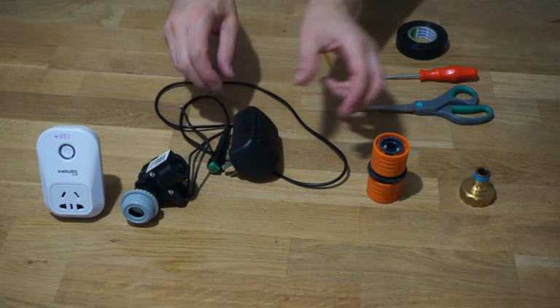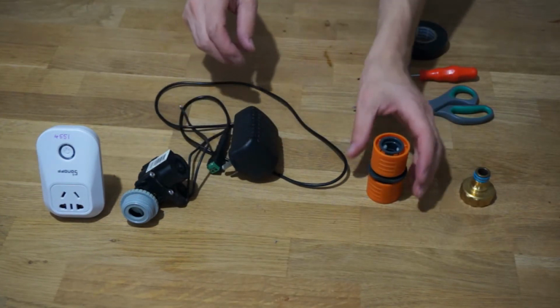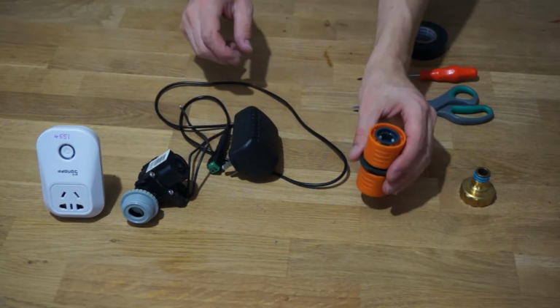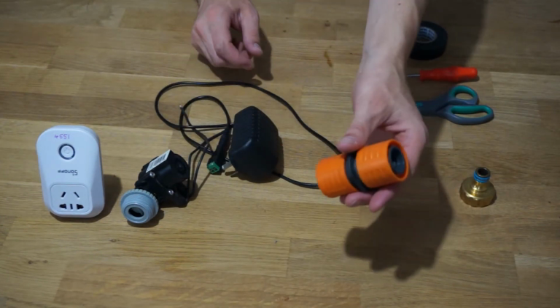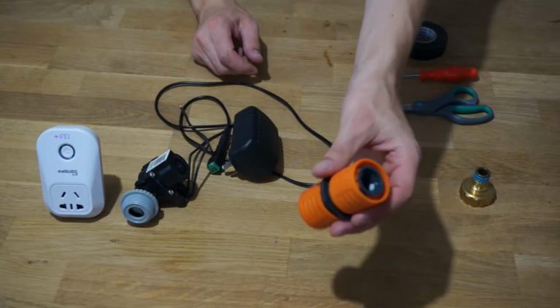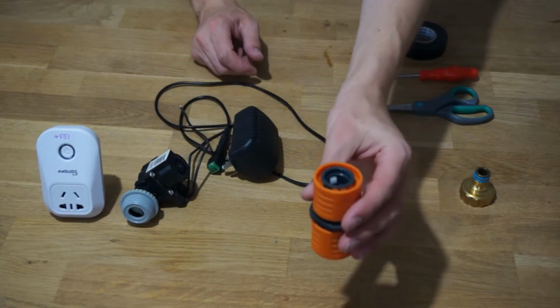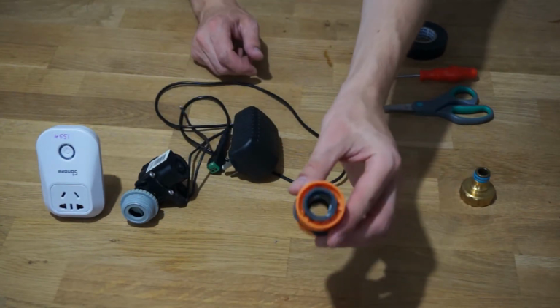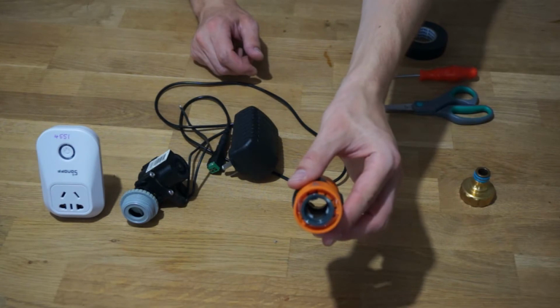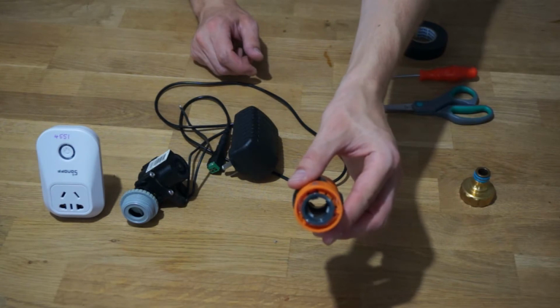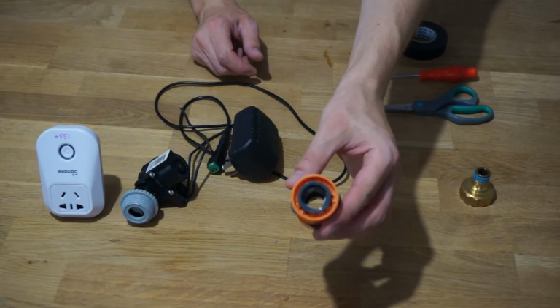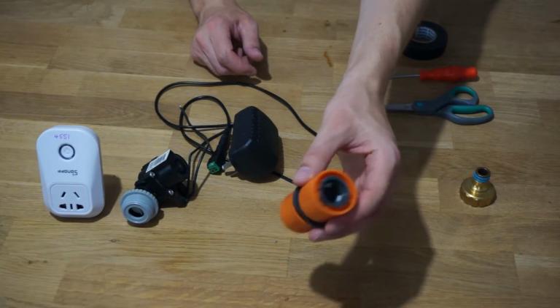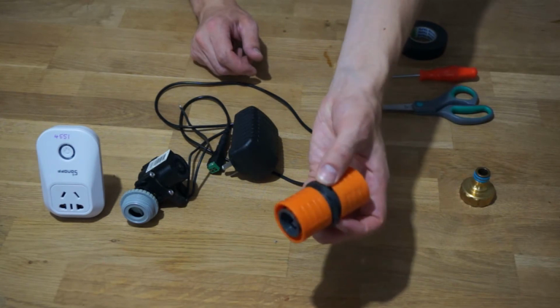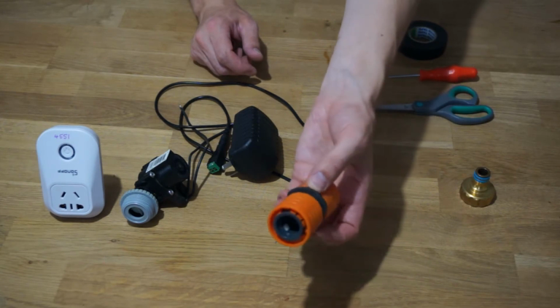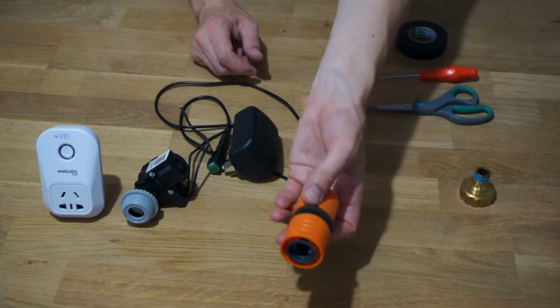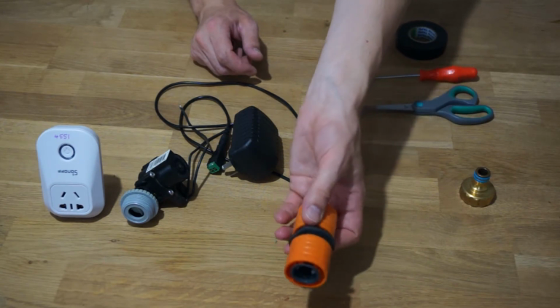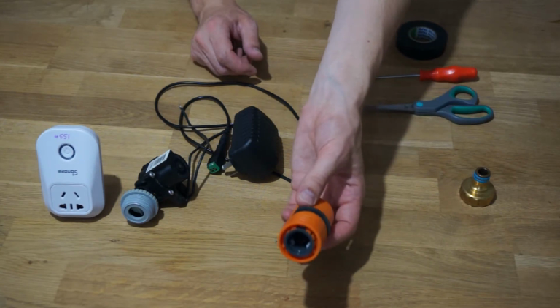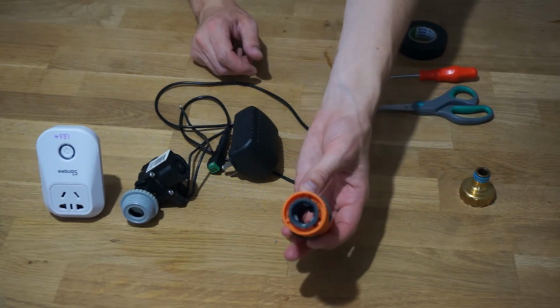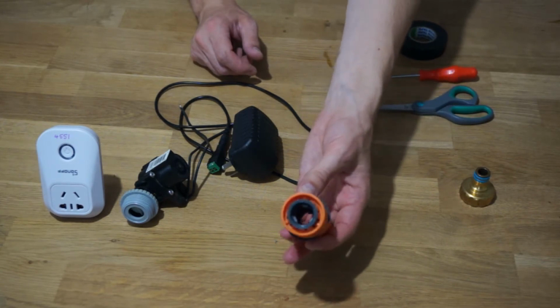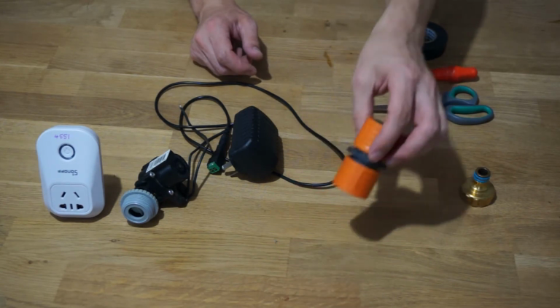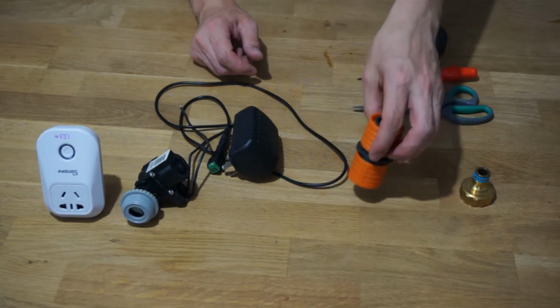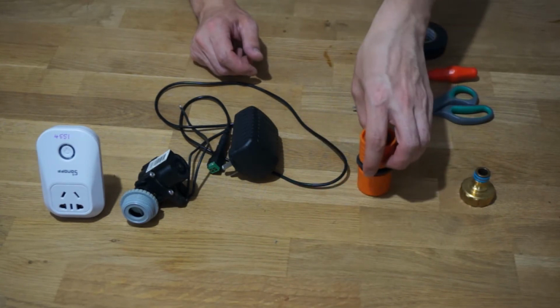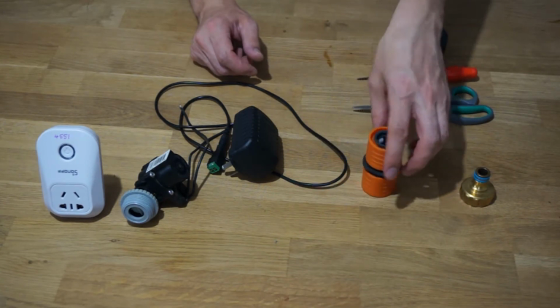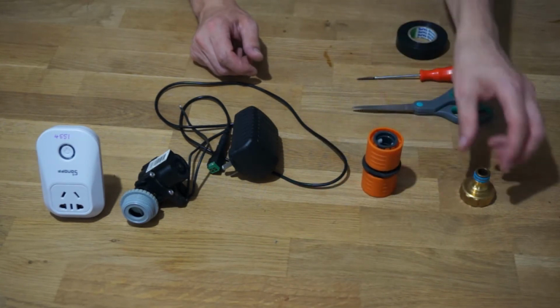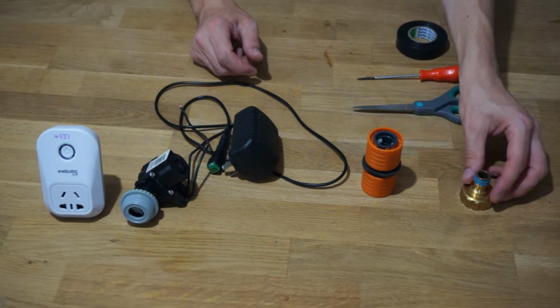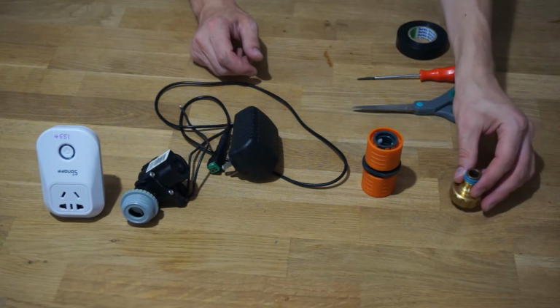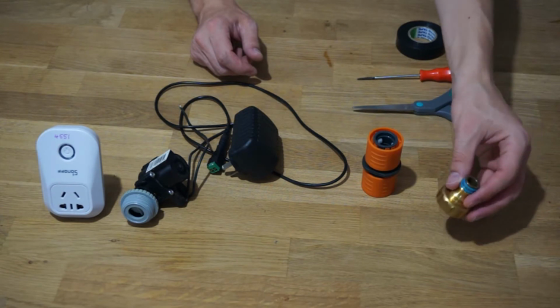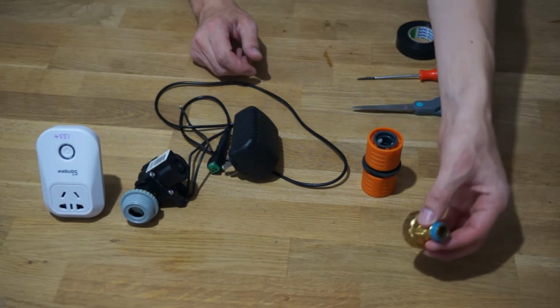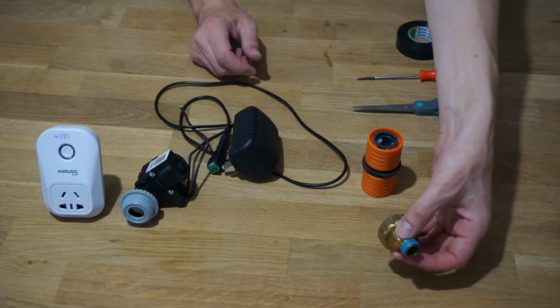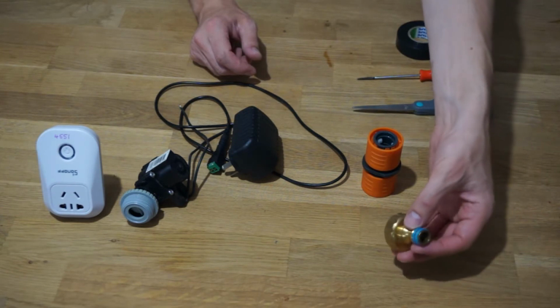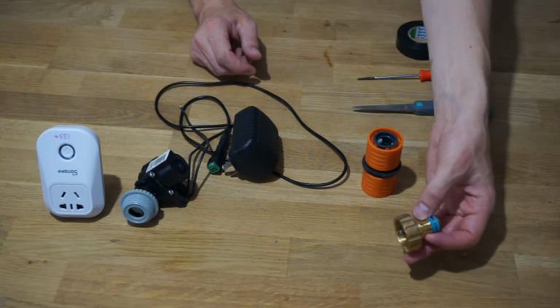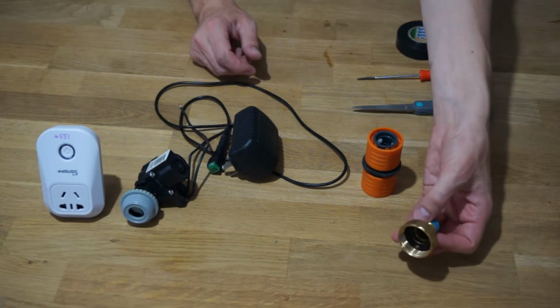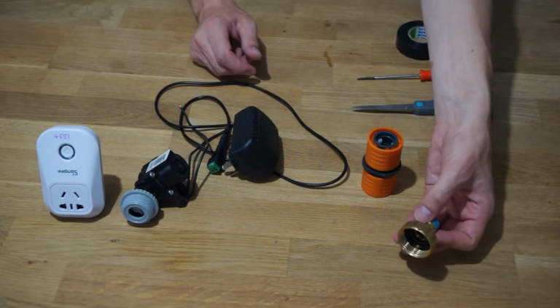You will also need a dual hose connector and a tap connector. You can get both of these from a hardware store.